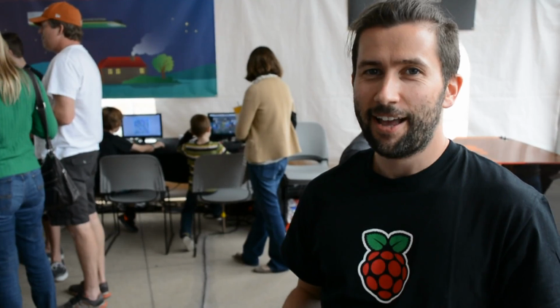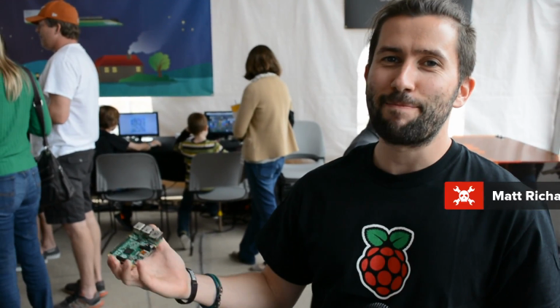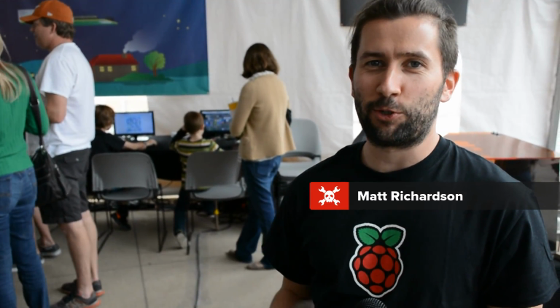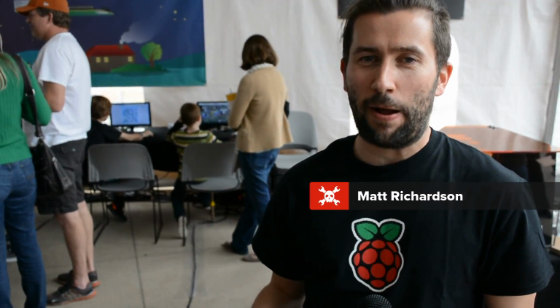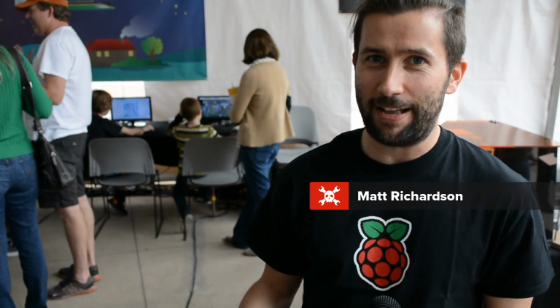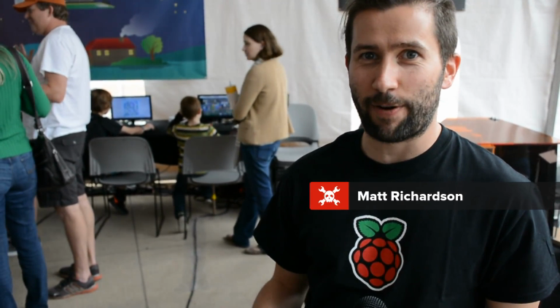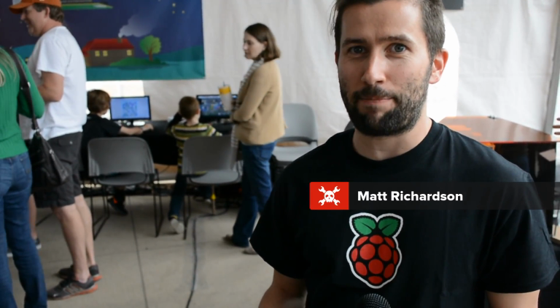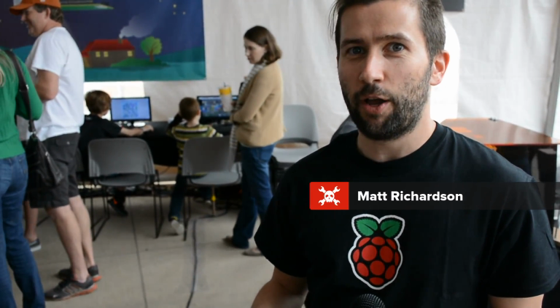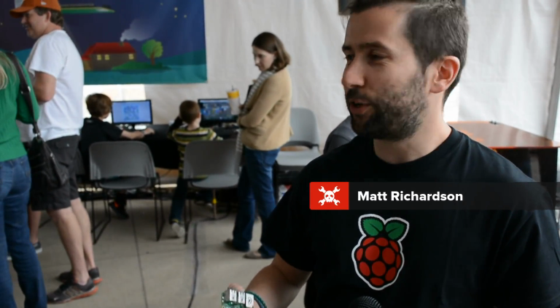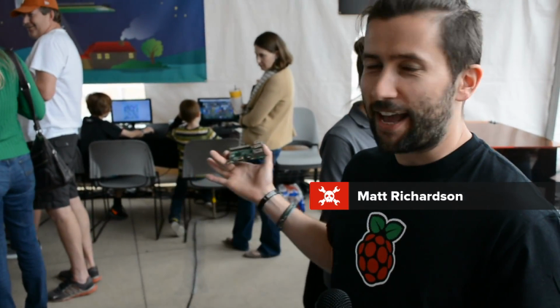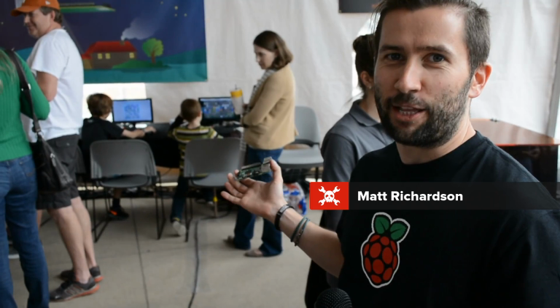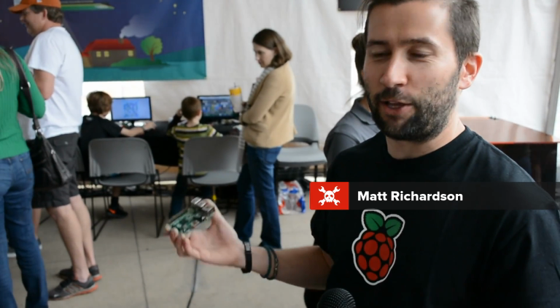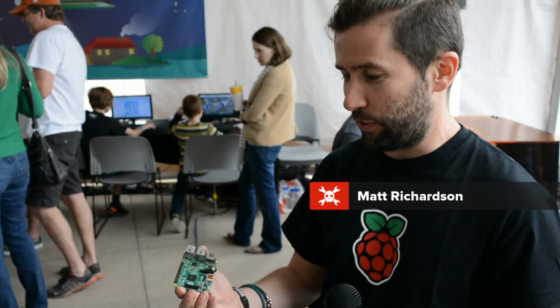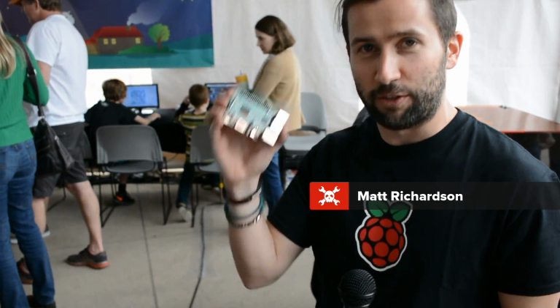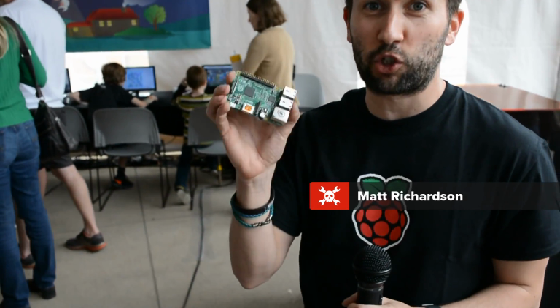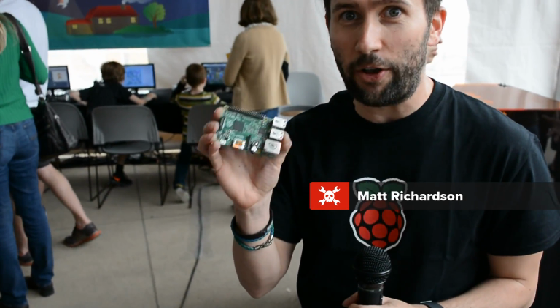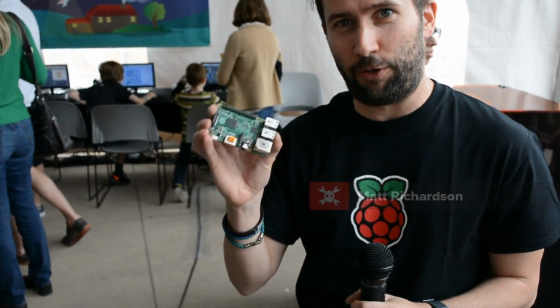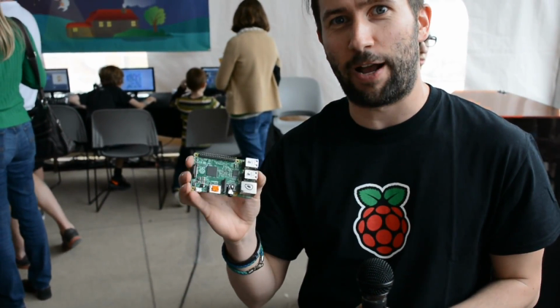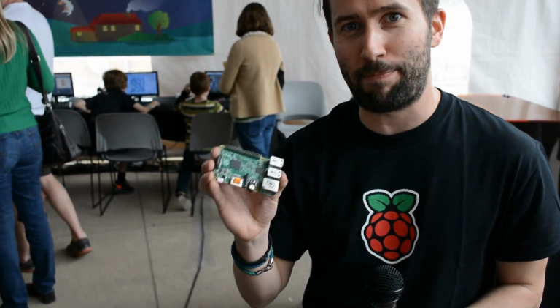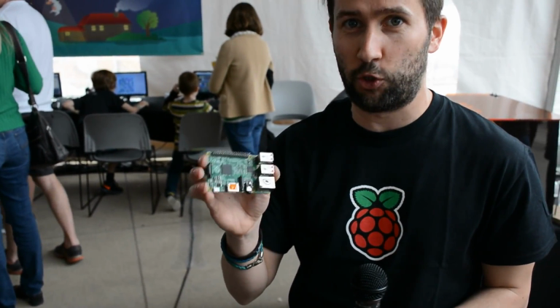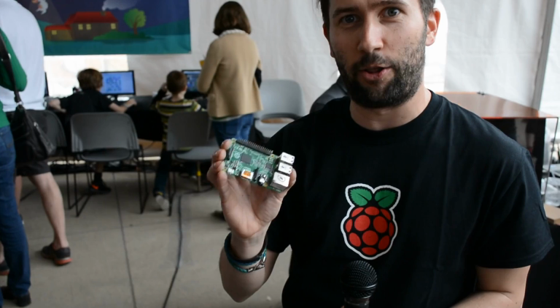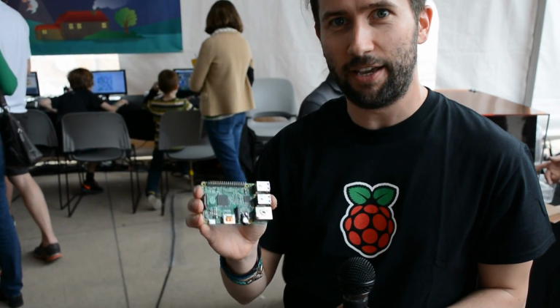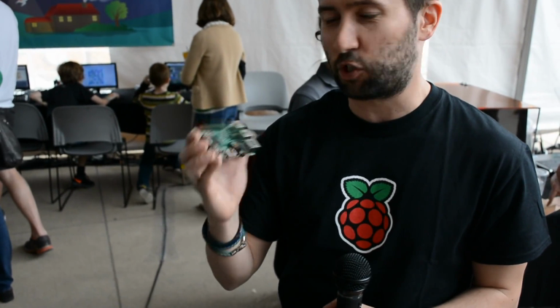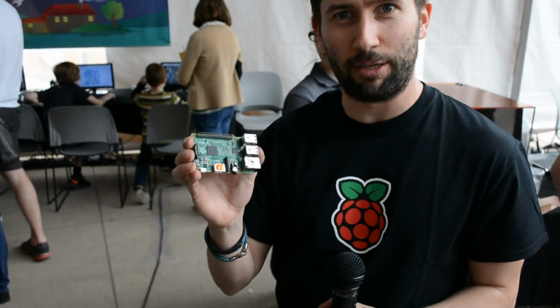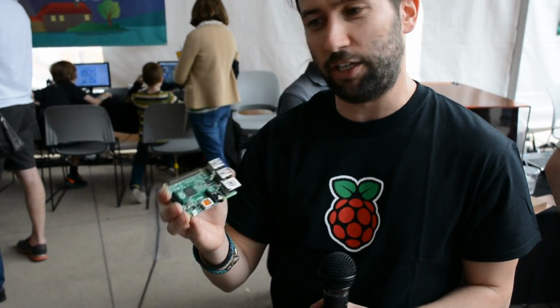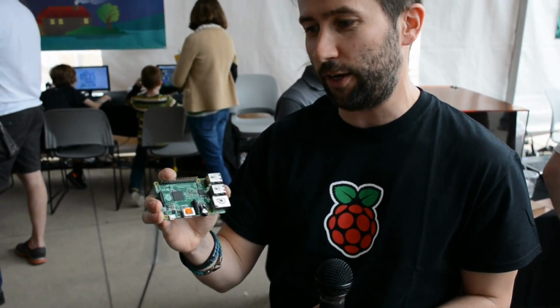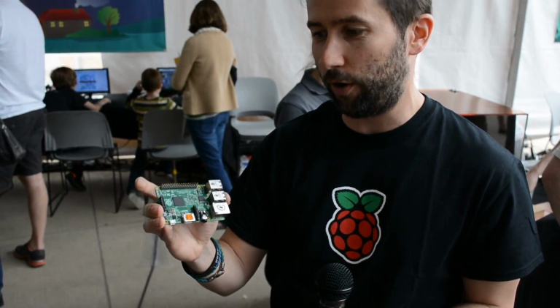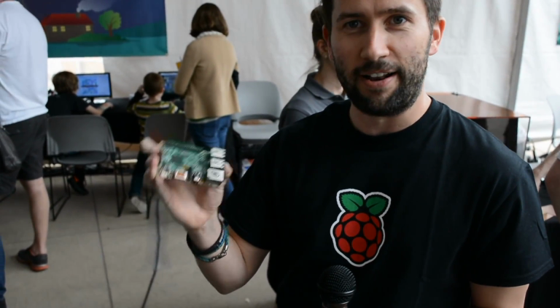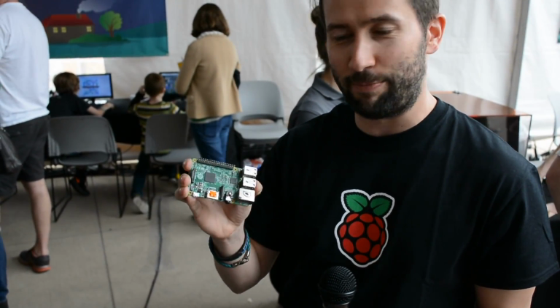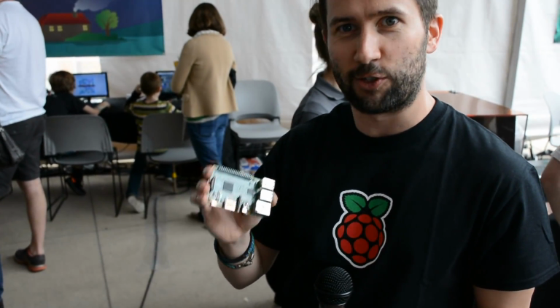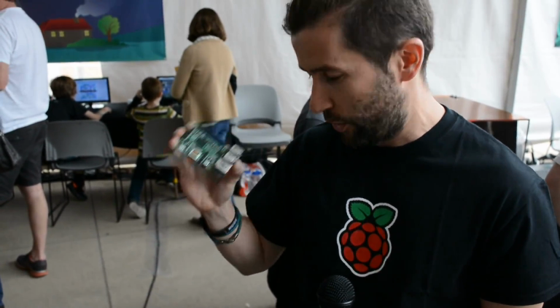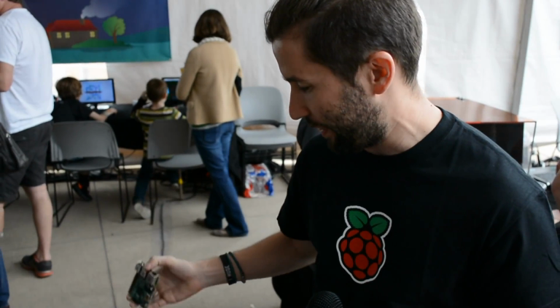Hi, I'm Matt Richardson, product evangelist for Raspberry Pi. We're here at South by Southwest in Austin, showing off the new Raspberry Pi 2 Model B — the screaming machine — quad core, 900 megahertz. You all know about that.